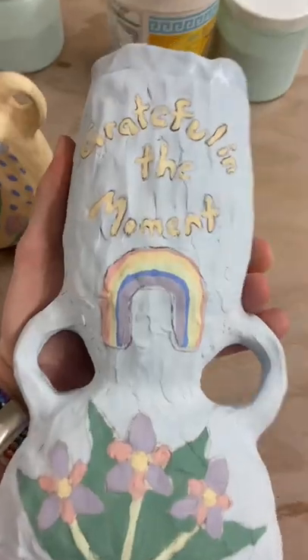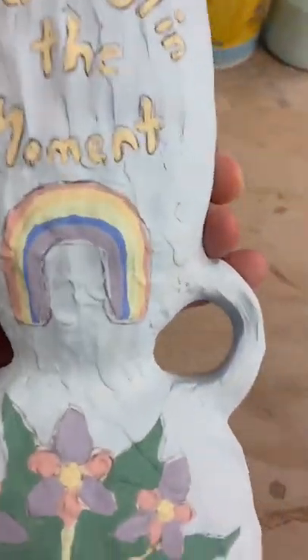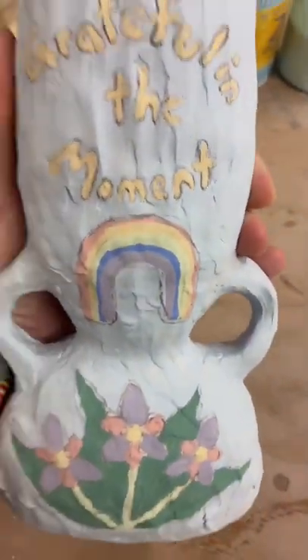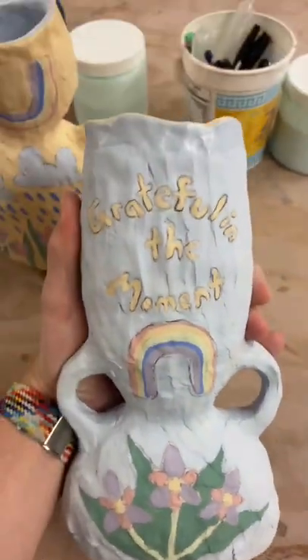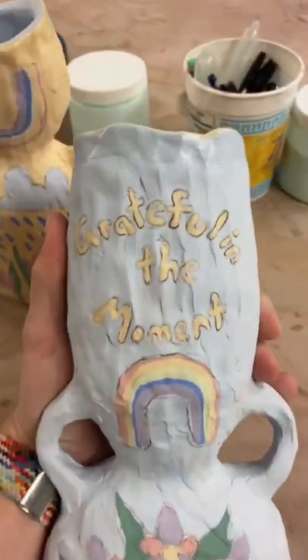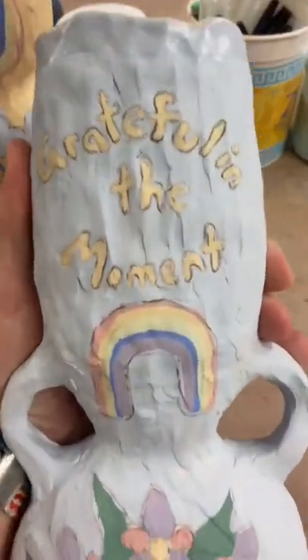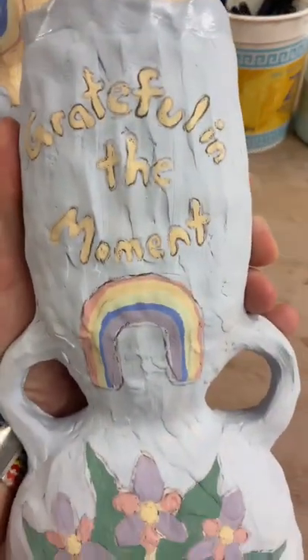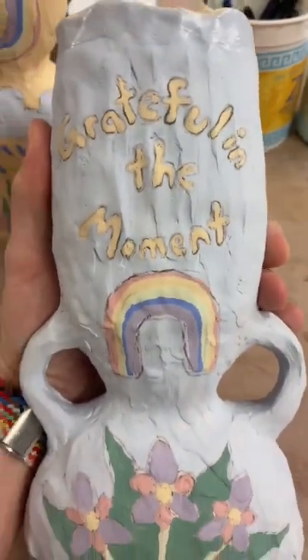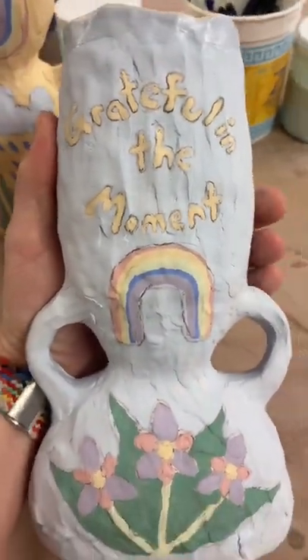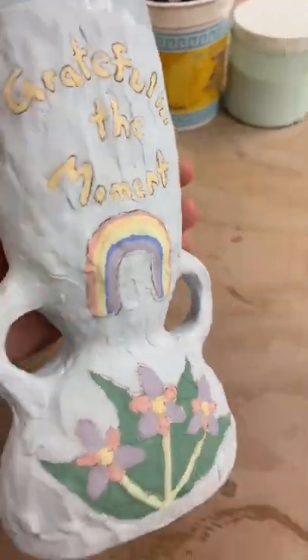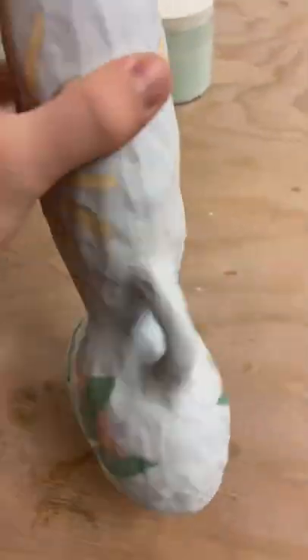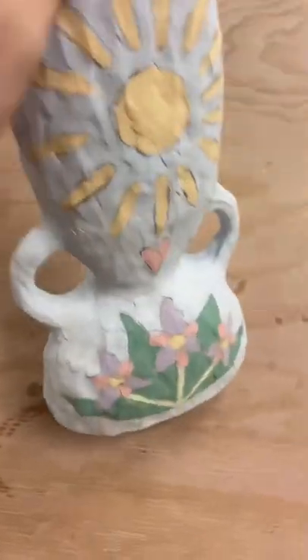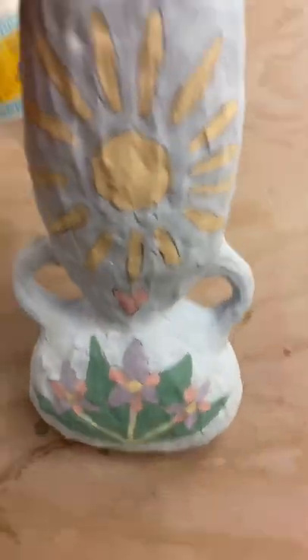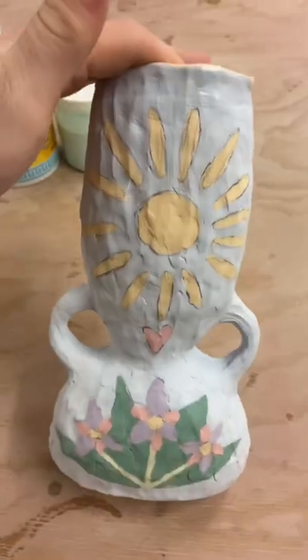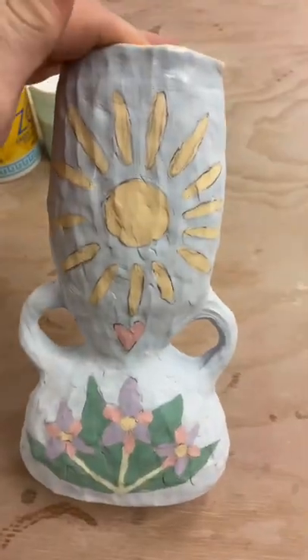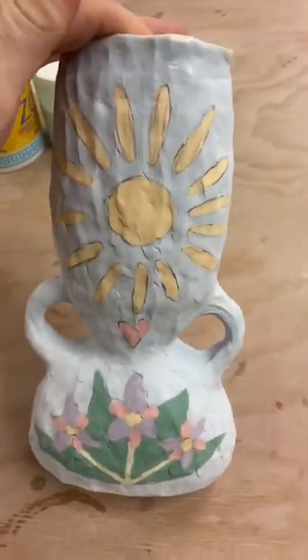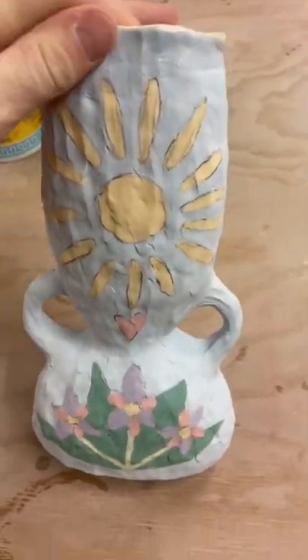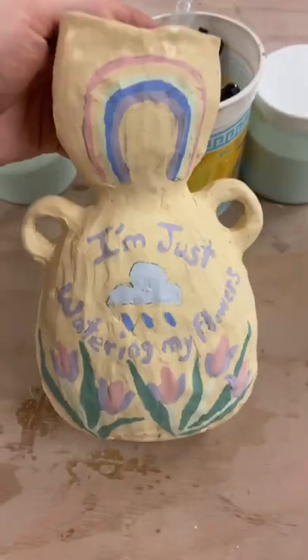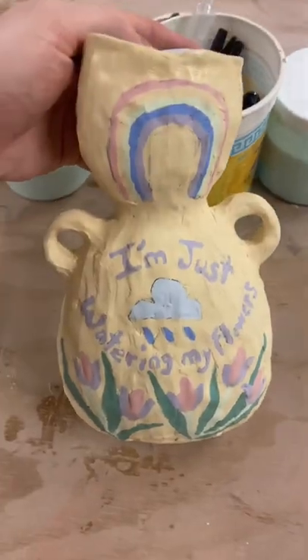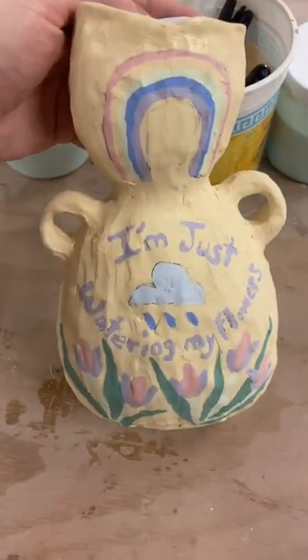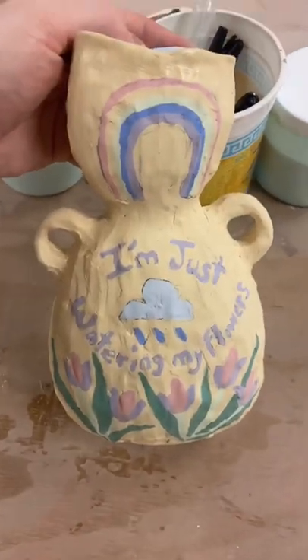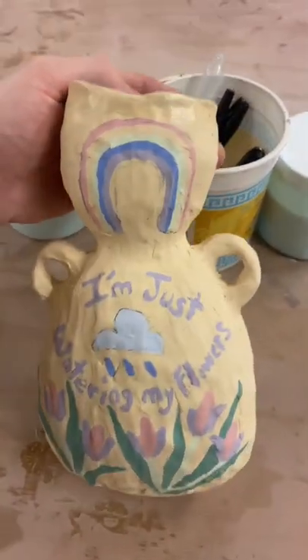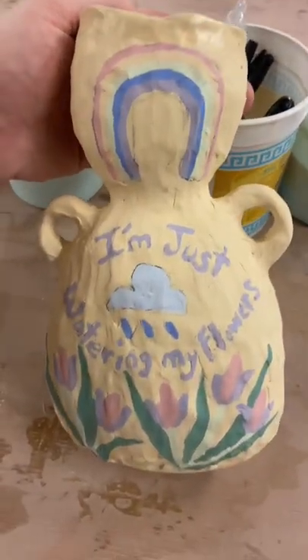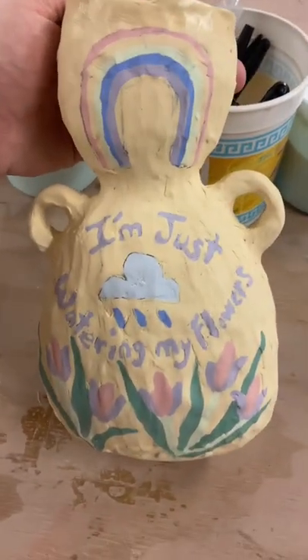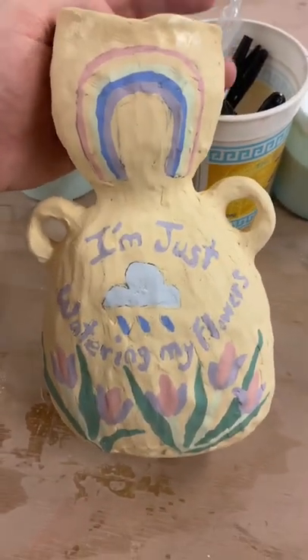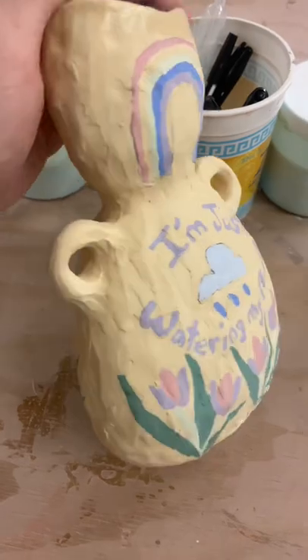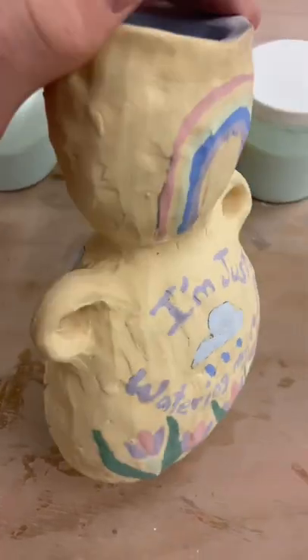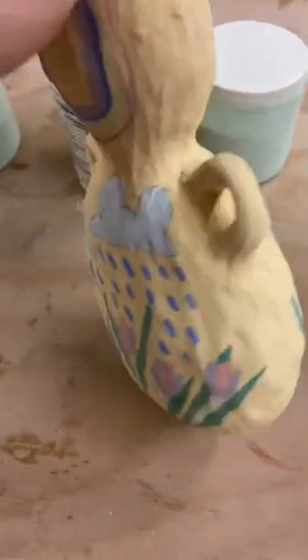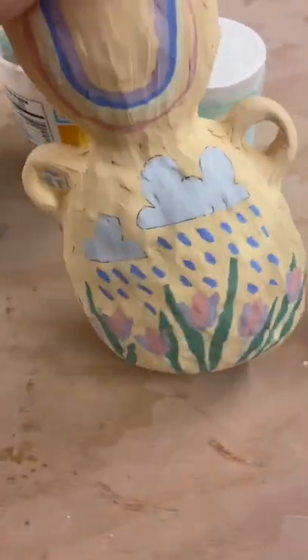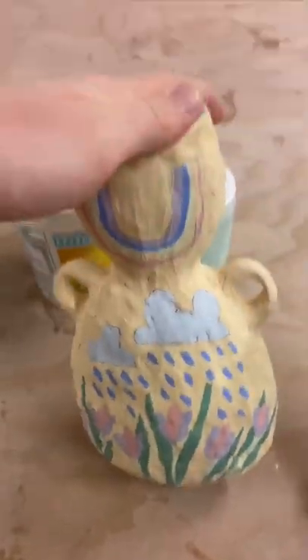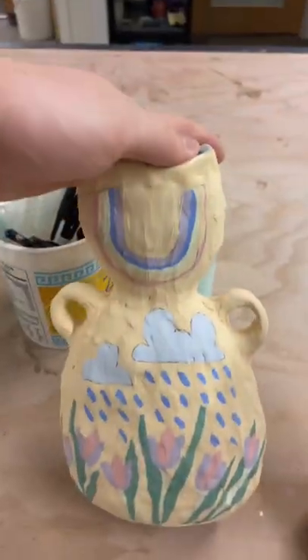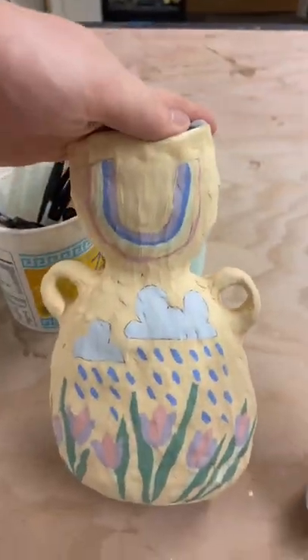I made these cute little affirmation pots. This one says 'grateful in the moment' and has some flowers and some sunshine. And then this one says 'I'm just watering my flowers,' with some cute little rain clouds and a rainbow.